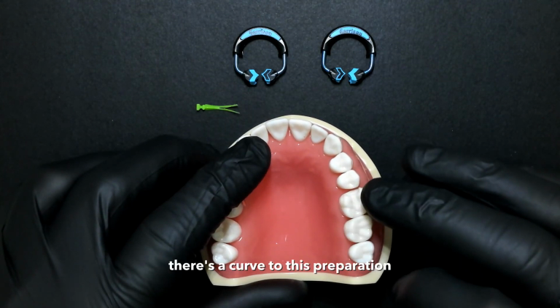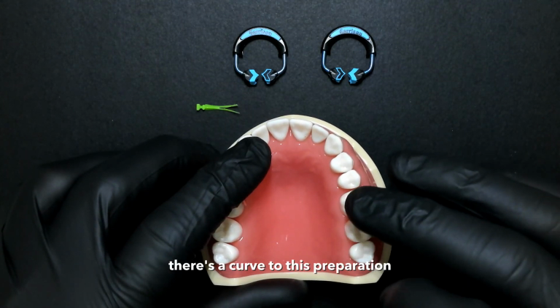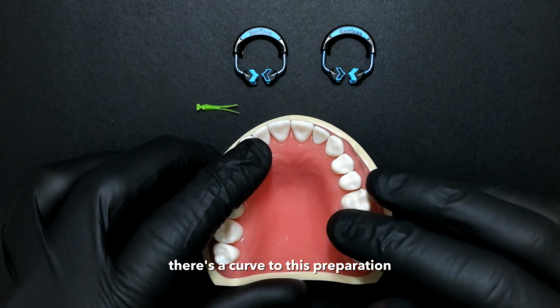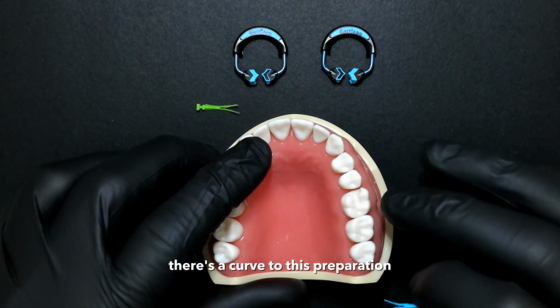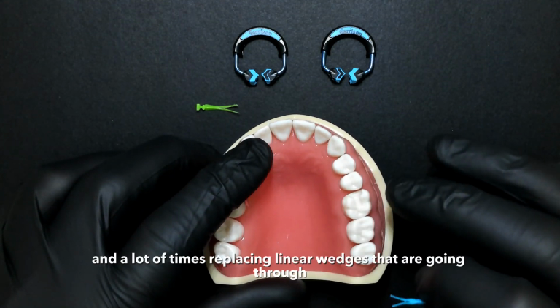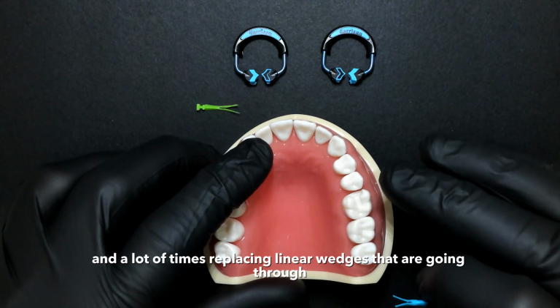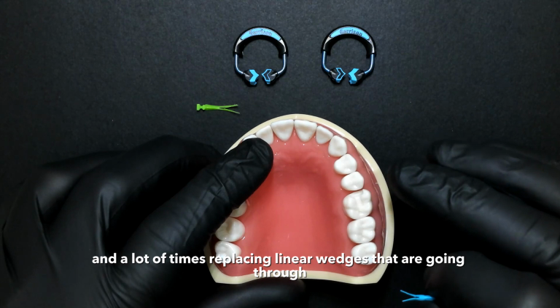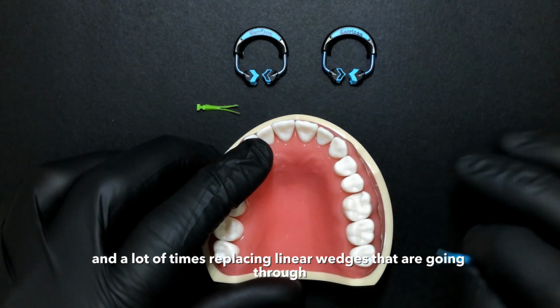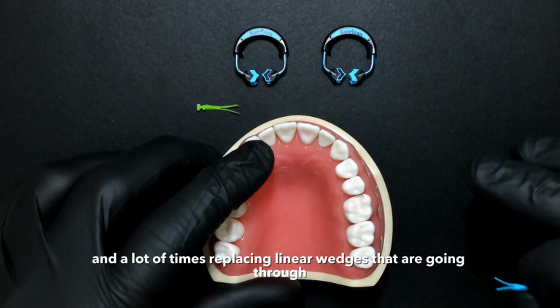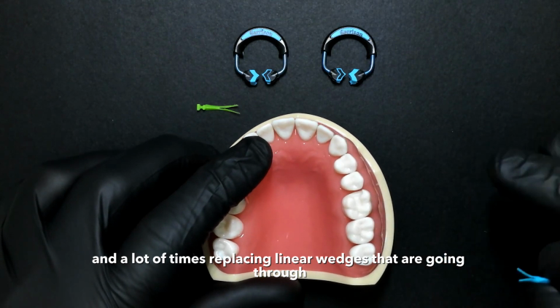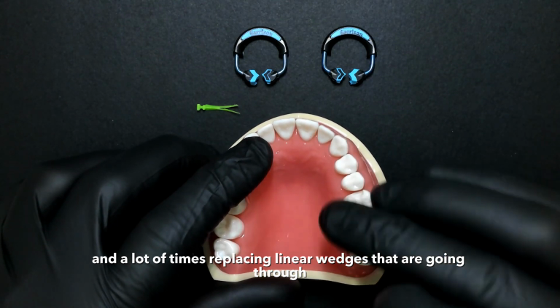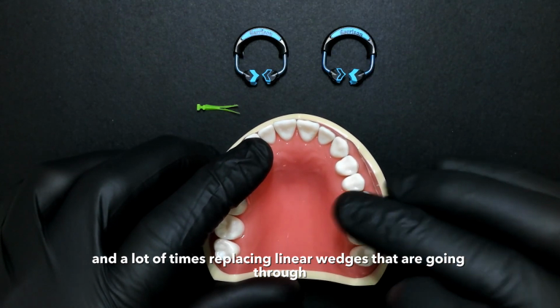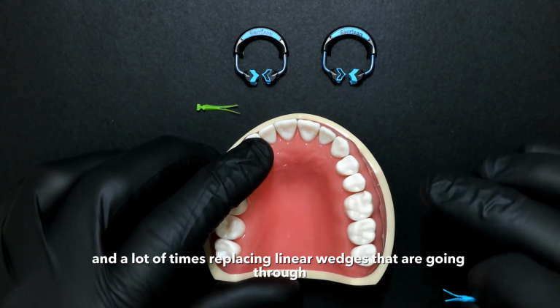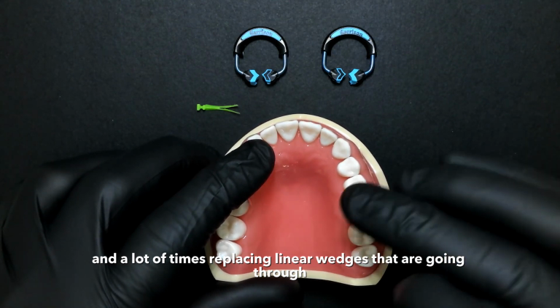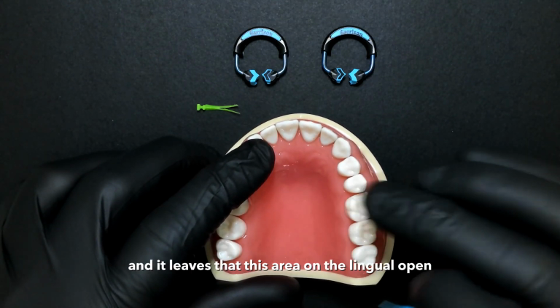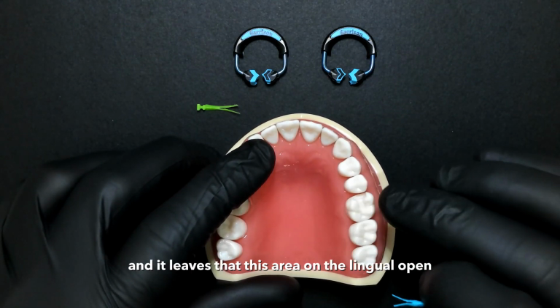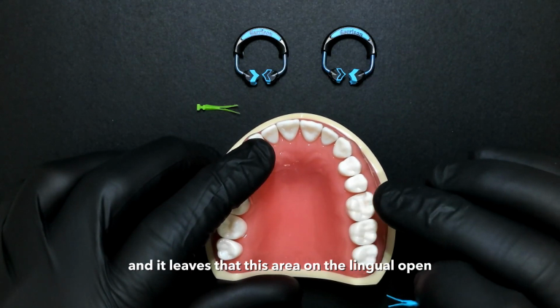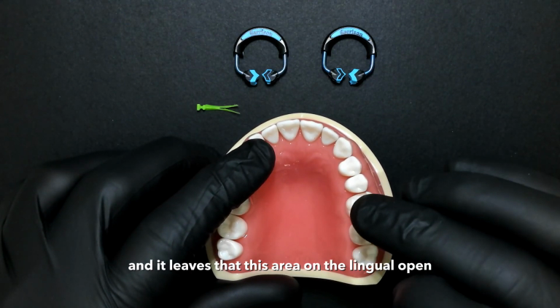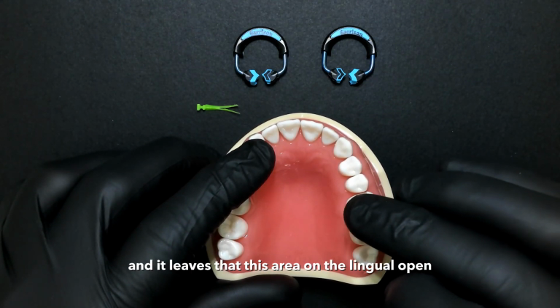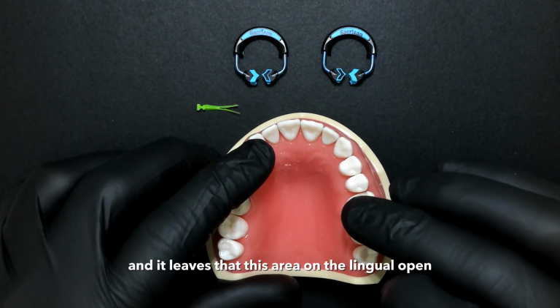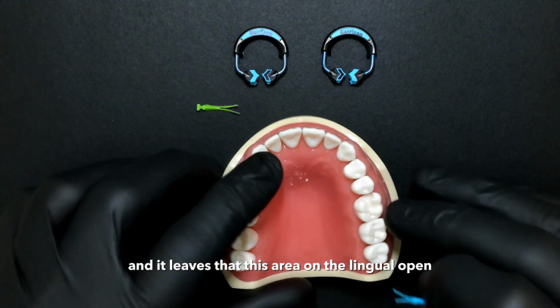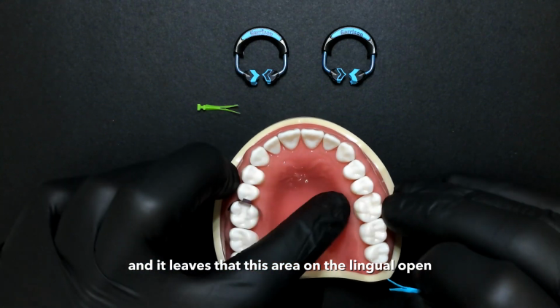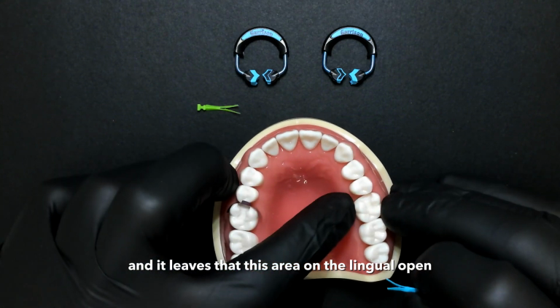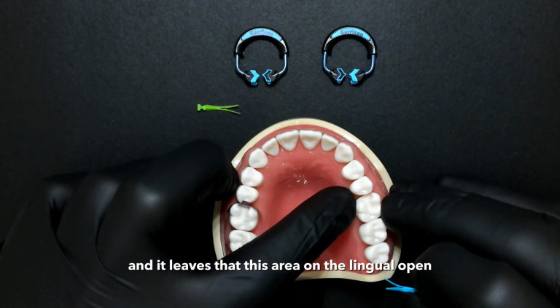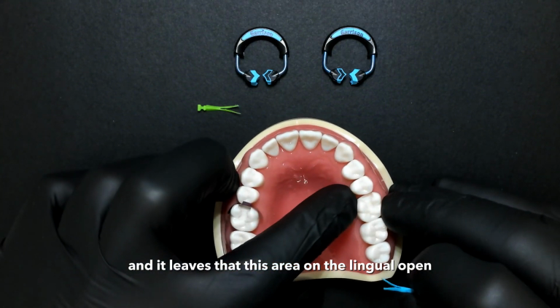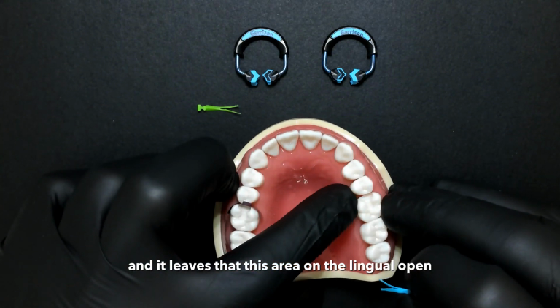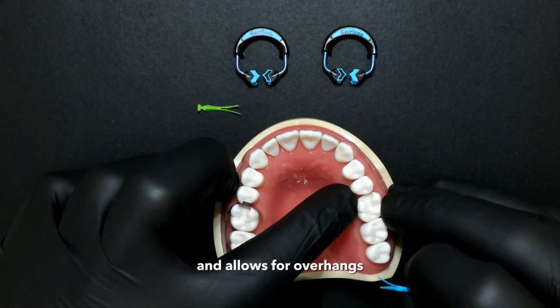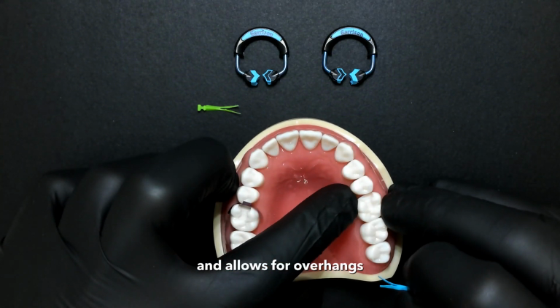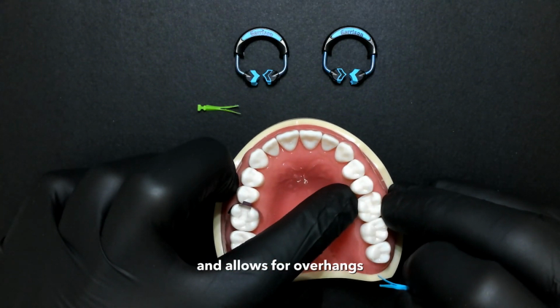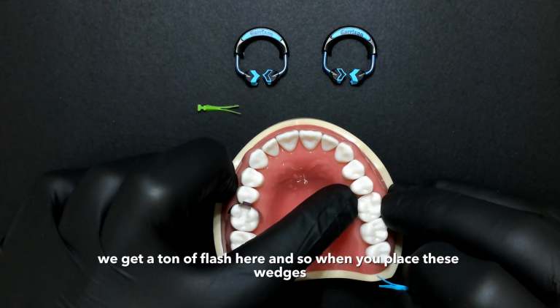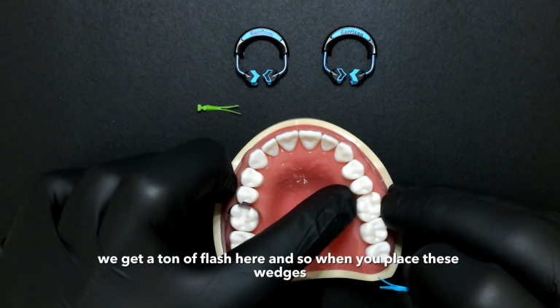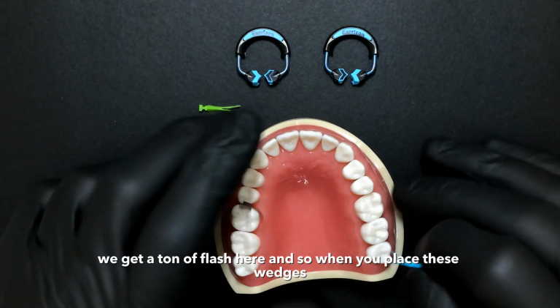There's a curve to this preparation, and a lot of times we're placing linear wedges that go through and leave this area on the lingual open, which allows for overhangs and we get a ton of flash here.